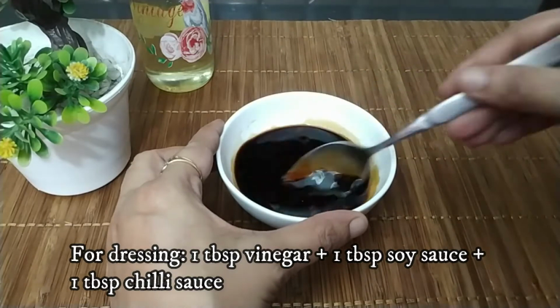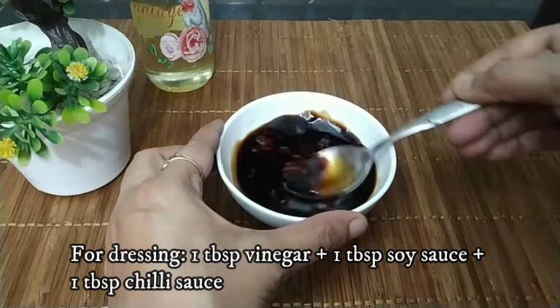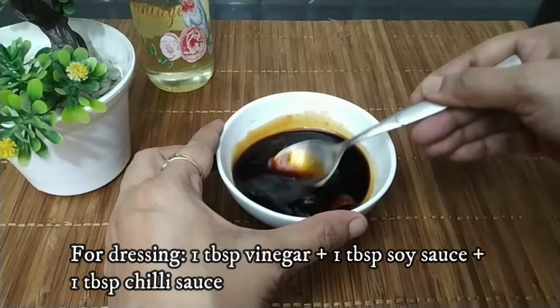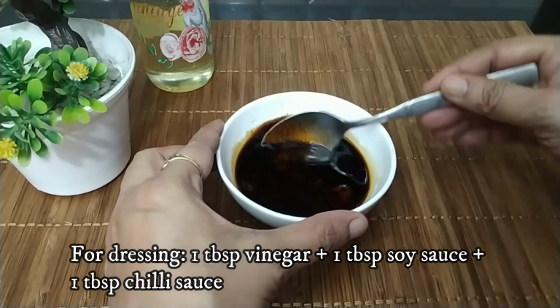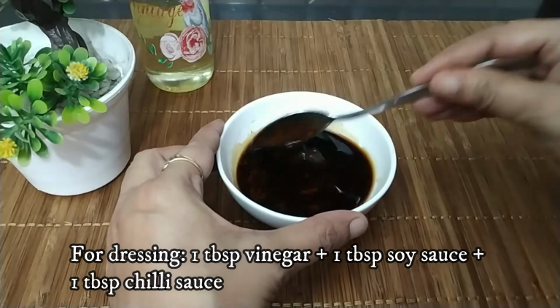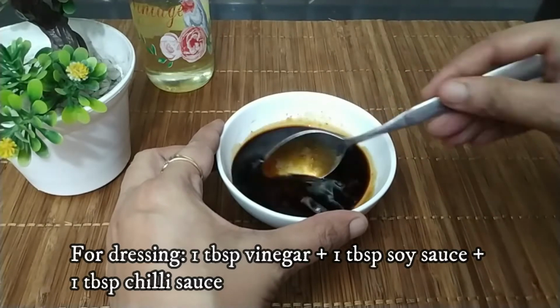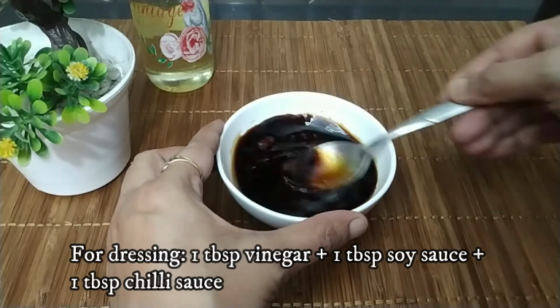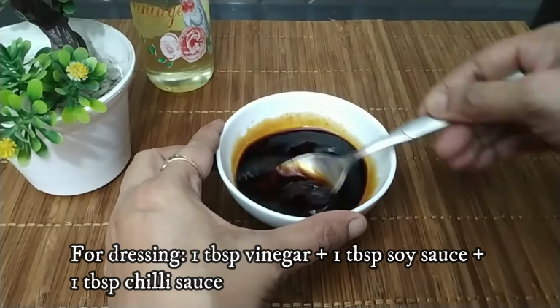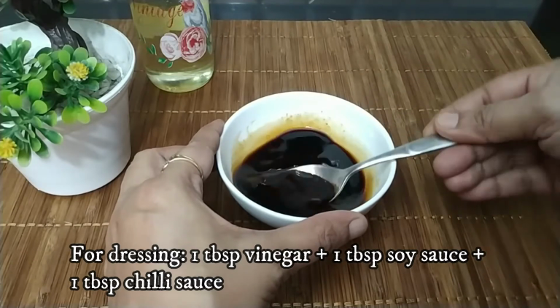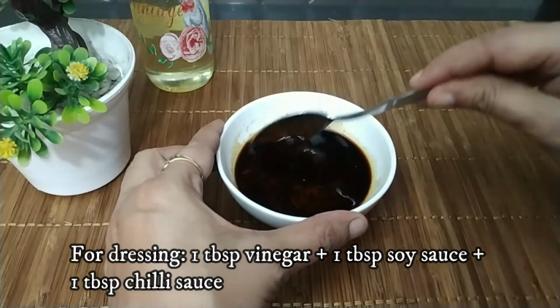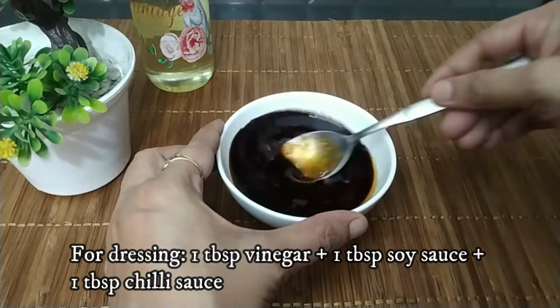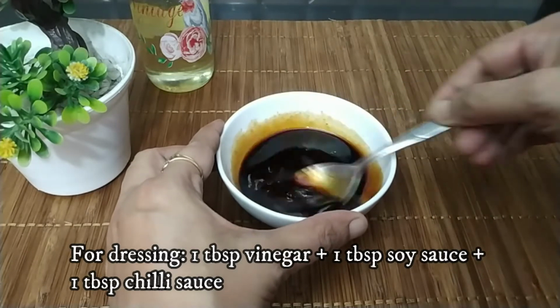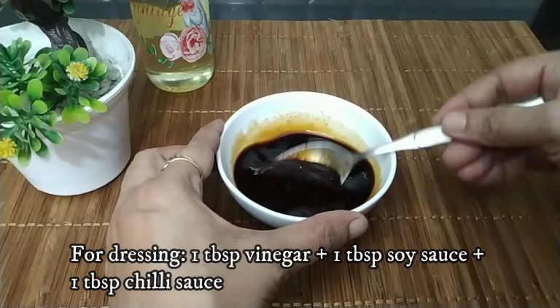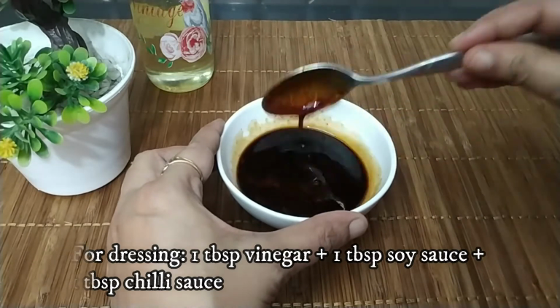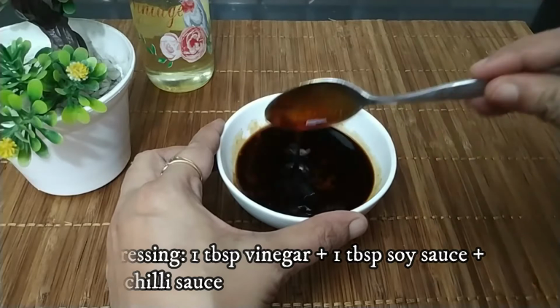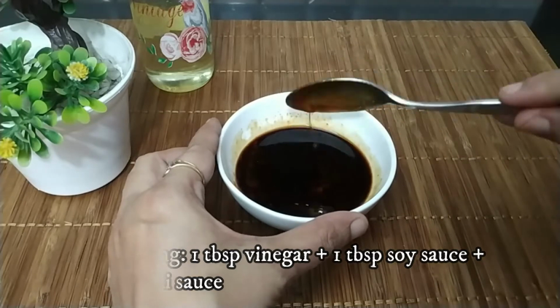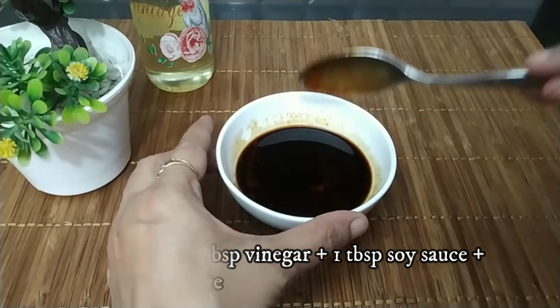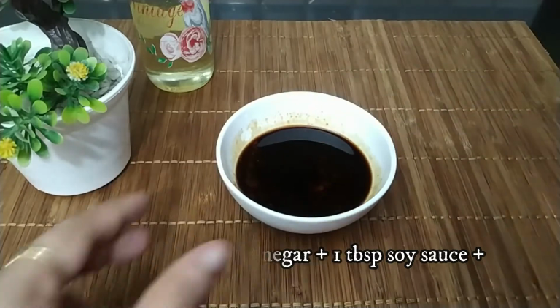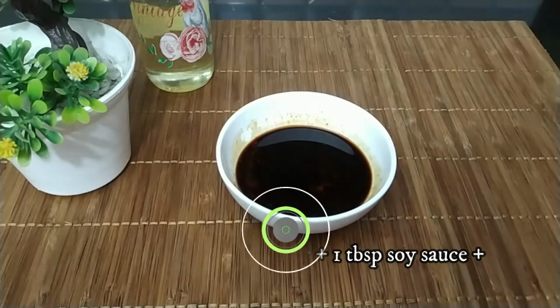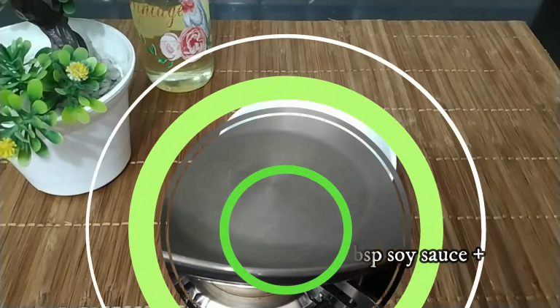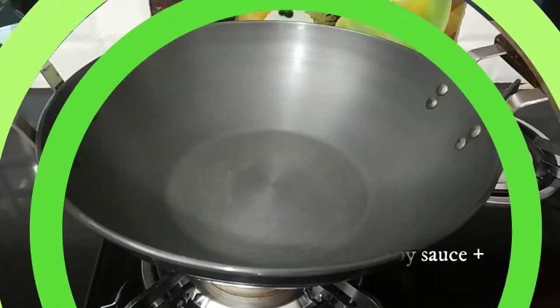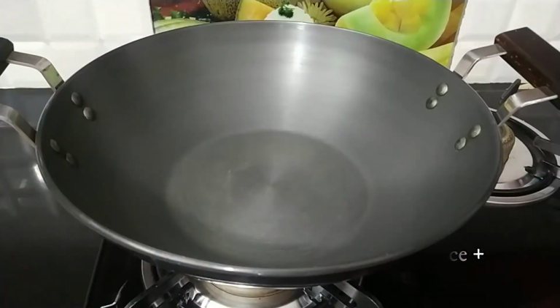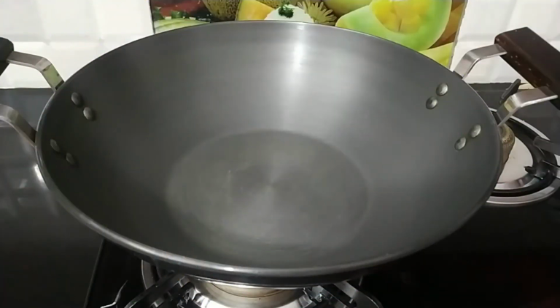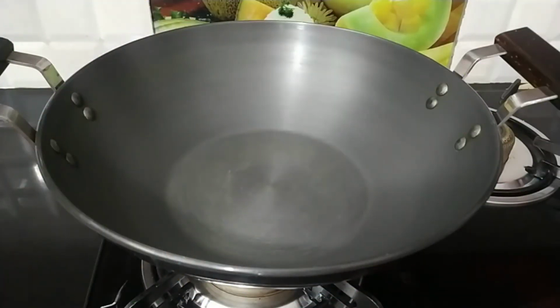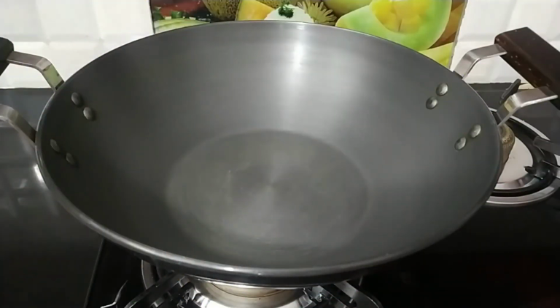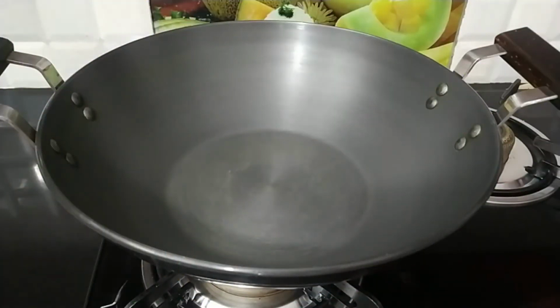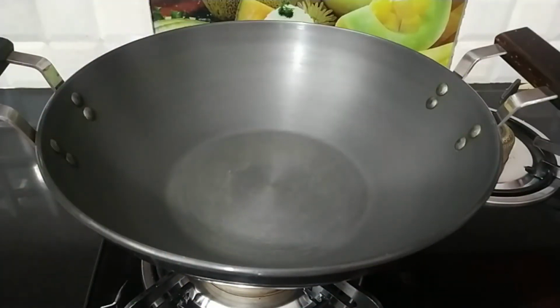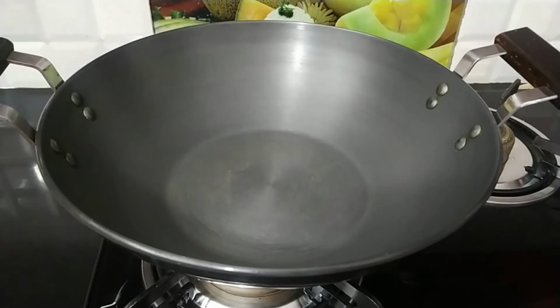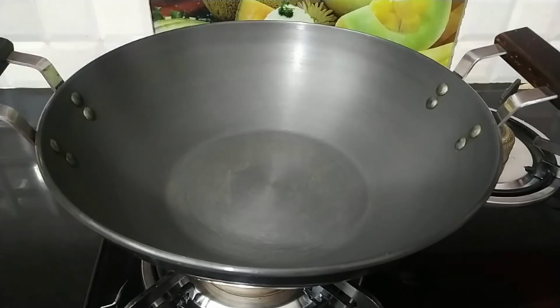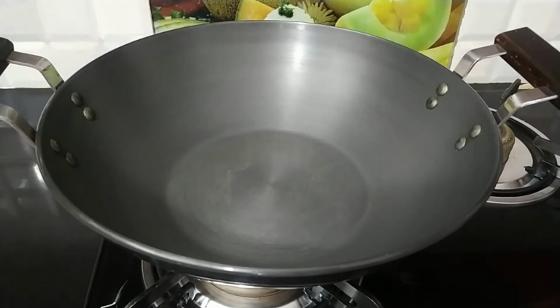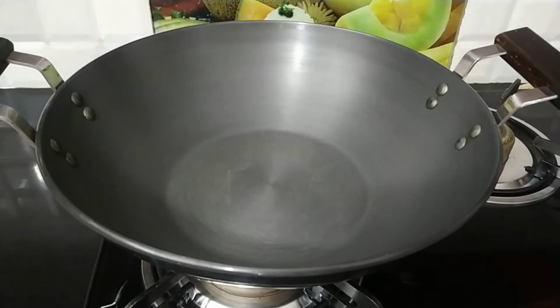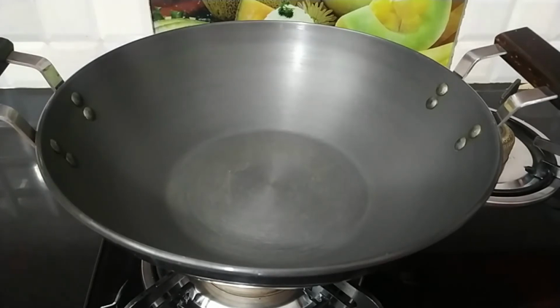Our sauce mixture is ready. We don't need a lot of spices — it is a very tasty and simple recipe.